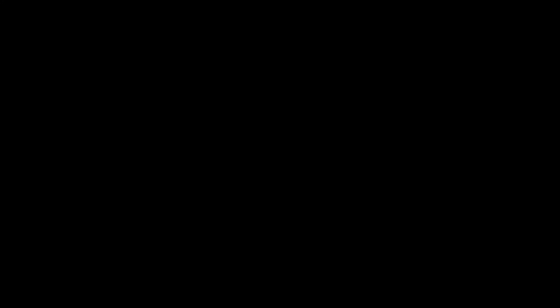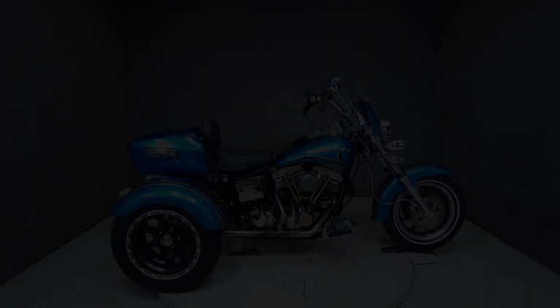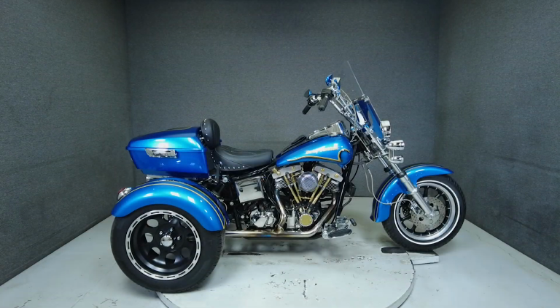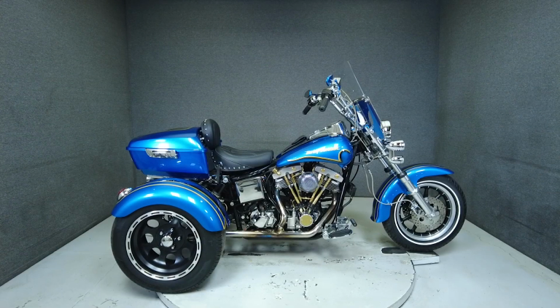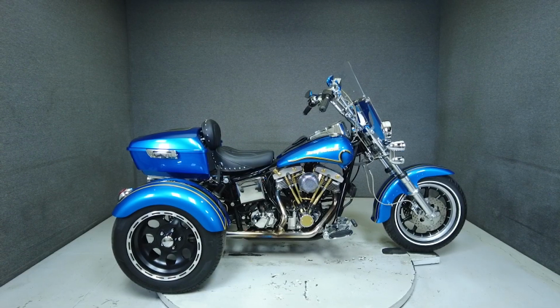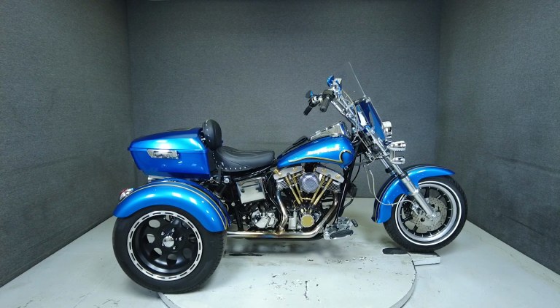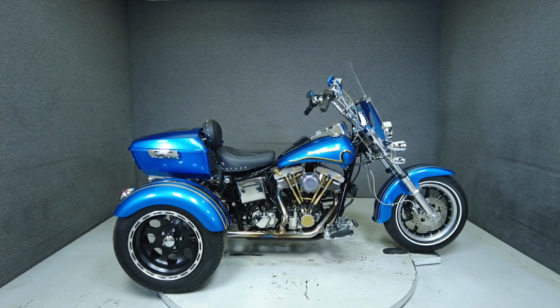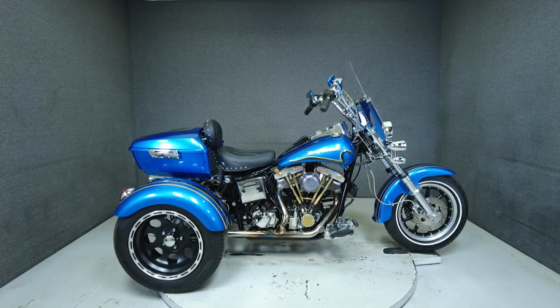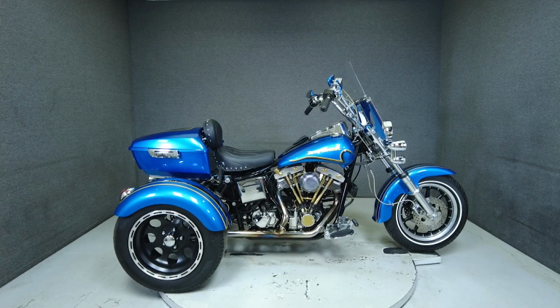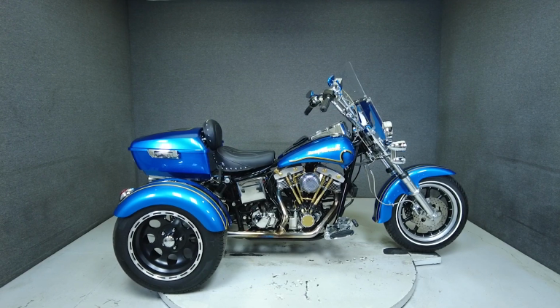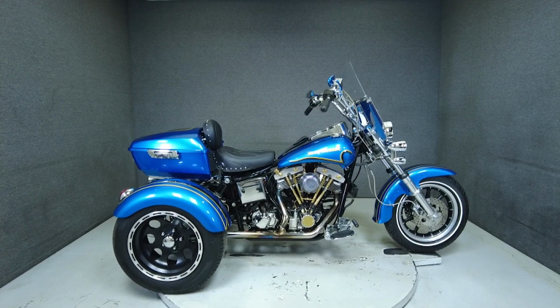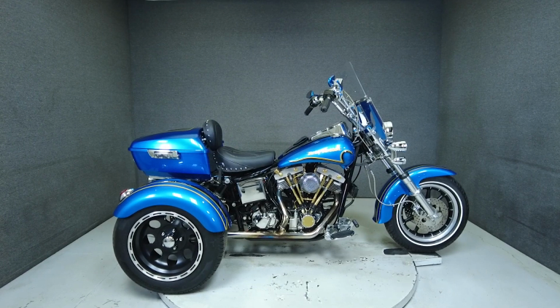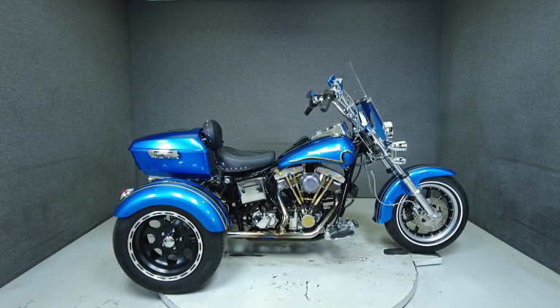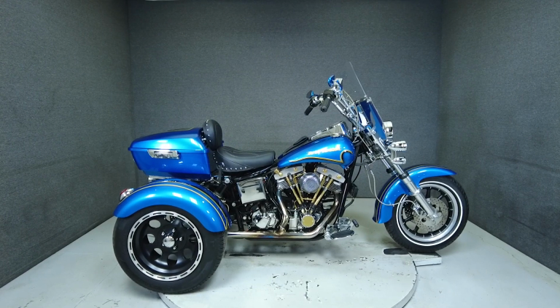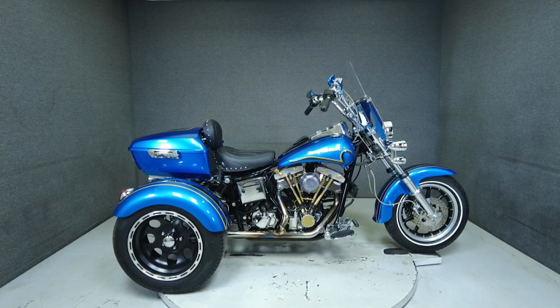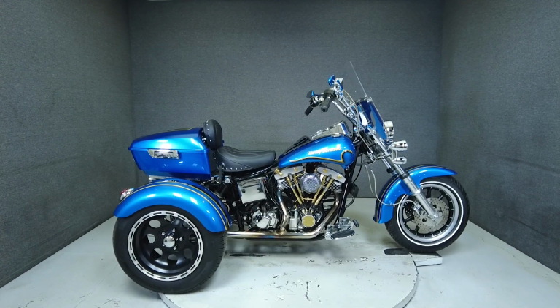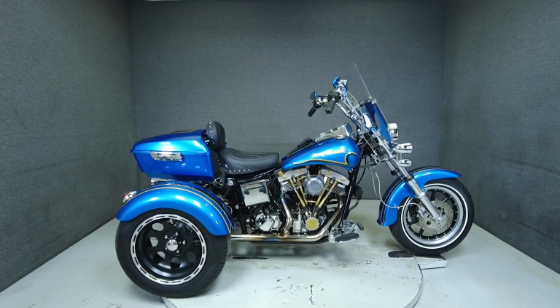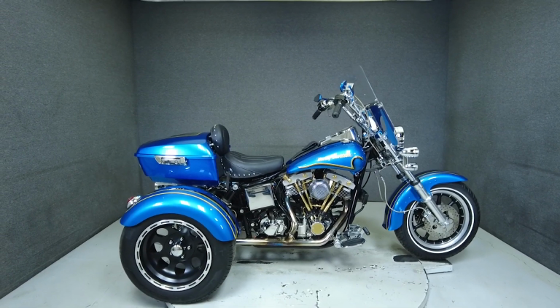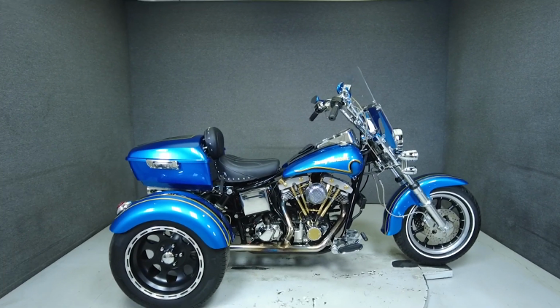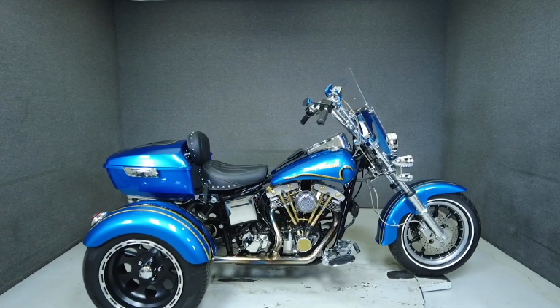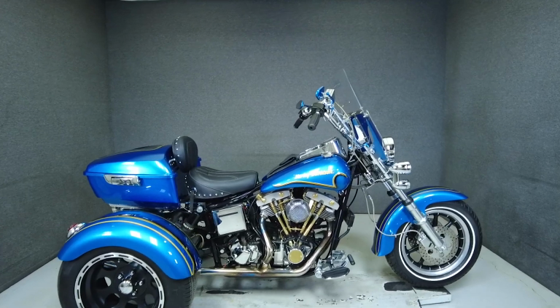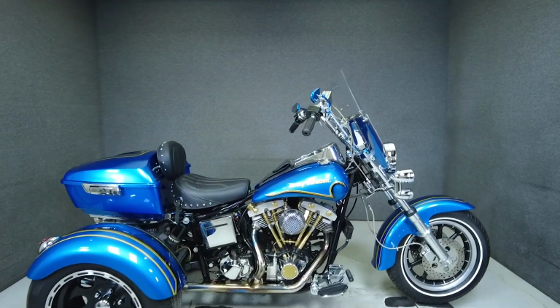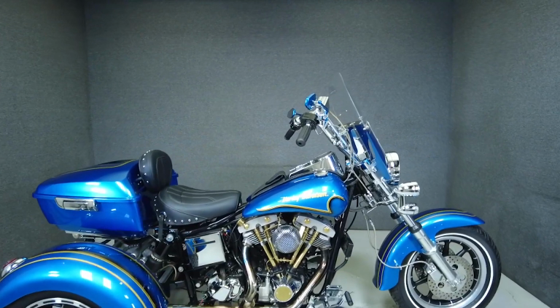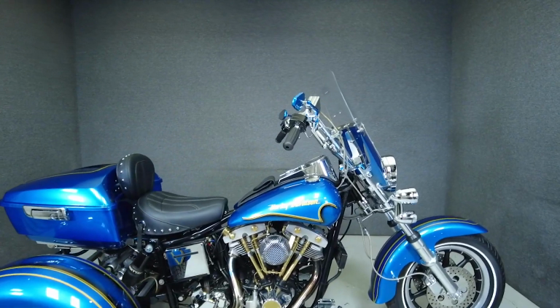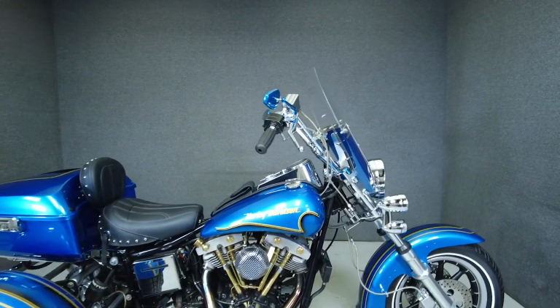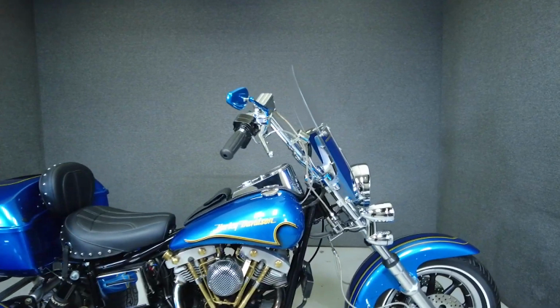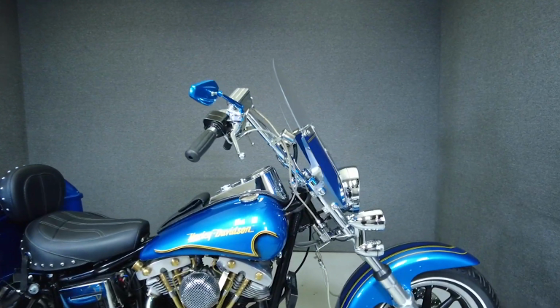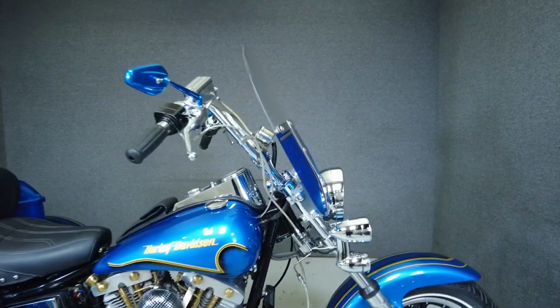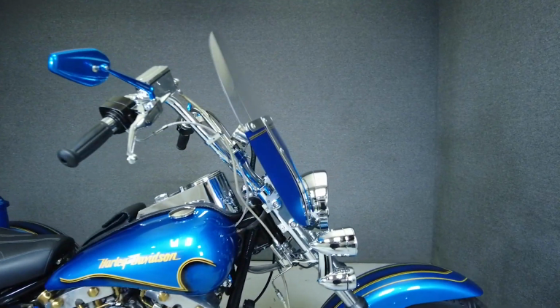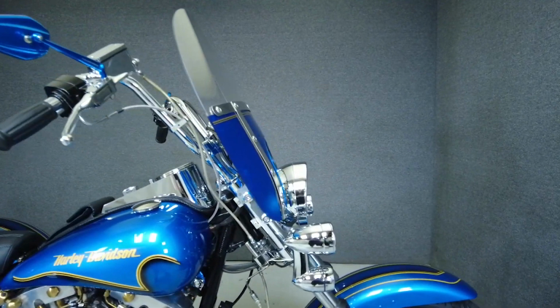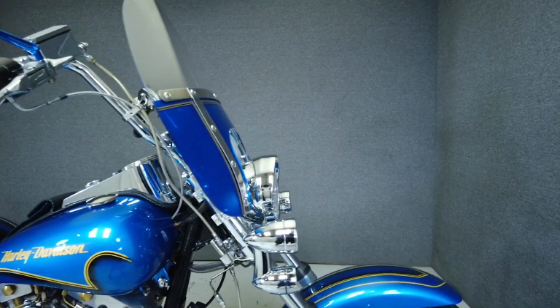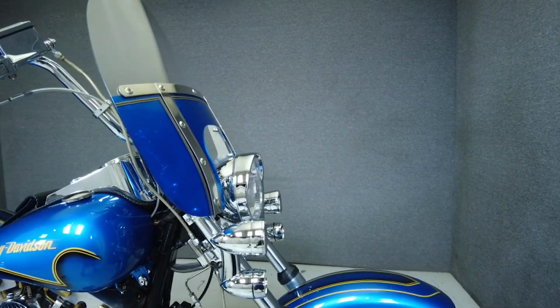Hey everyone, this is Keegan from National Powersports. This 1981 Harley-Davidson Lowrider with 2,716 miles passes New Hampshire State Inspection and runs well.